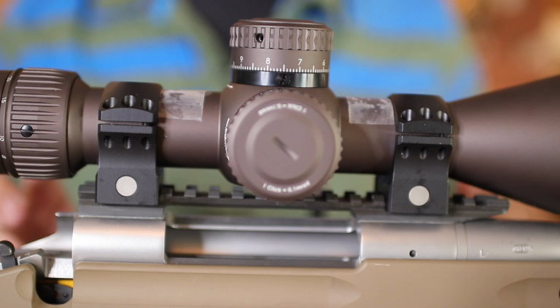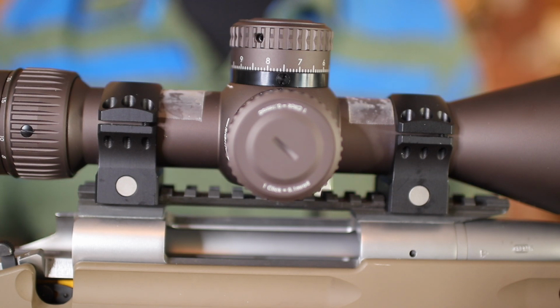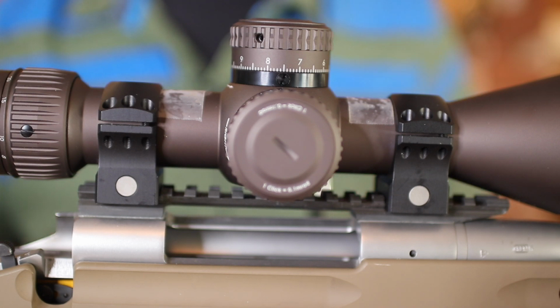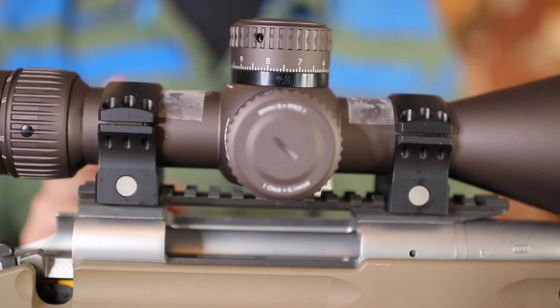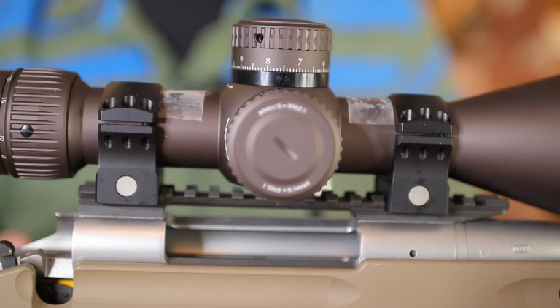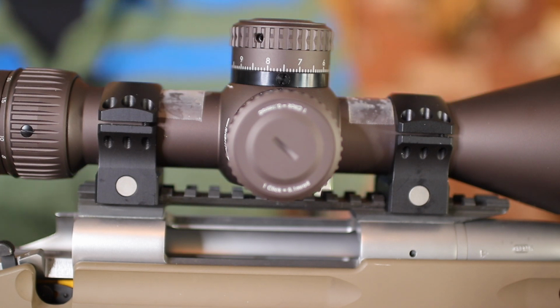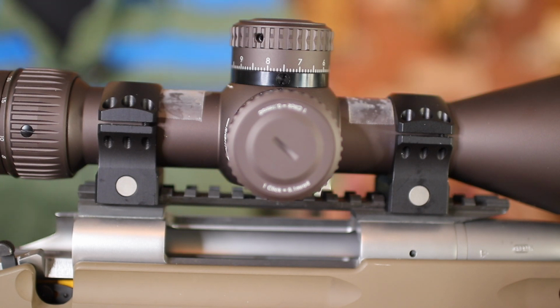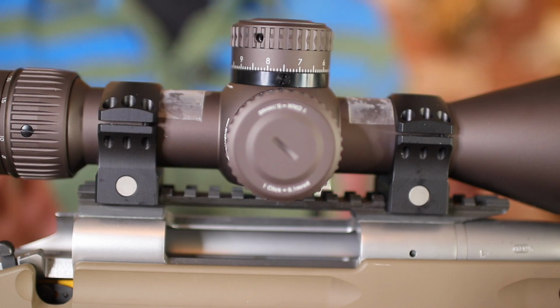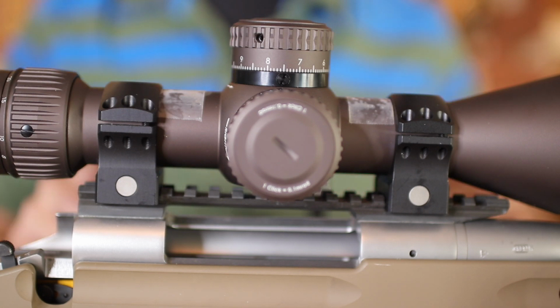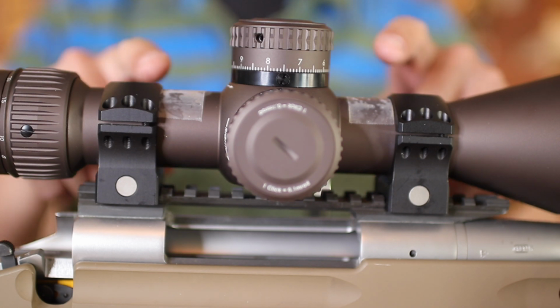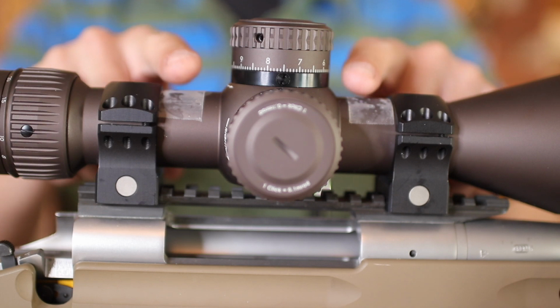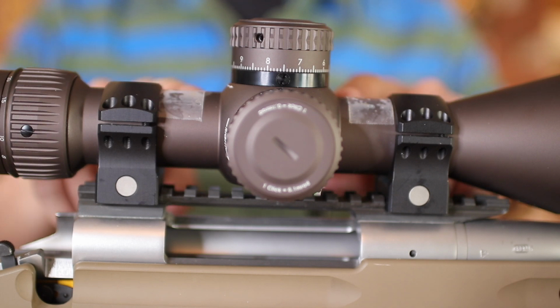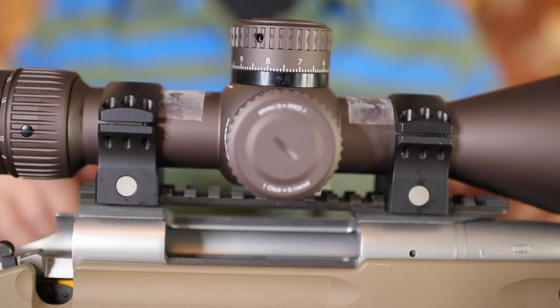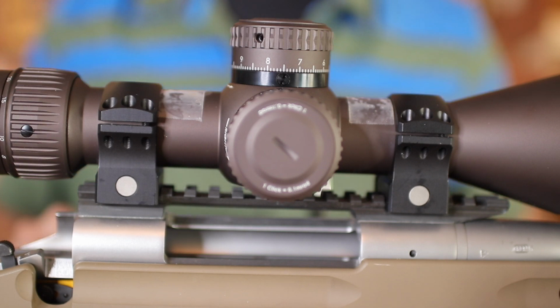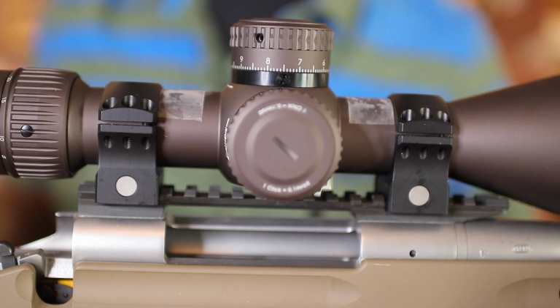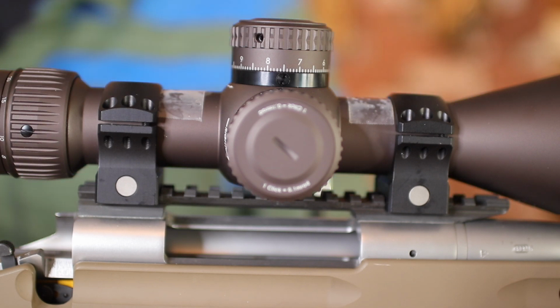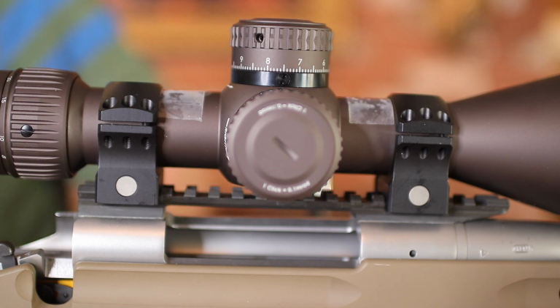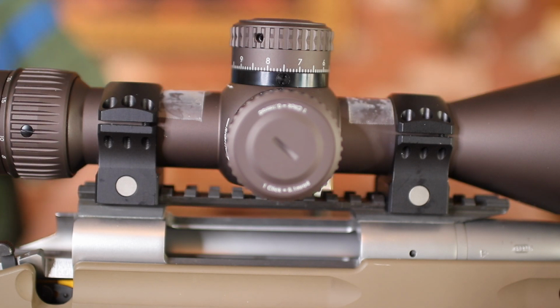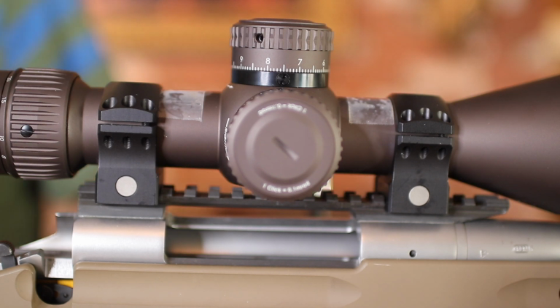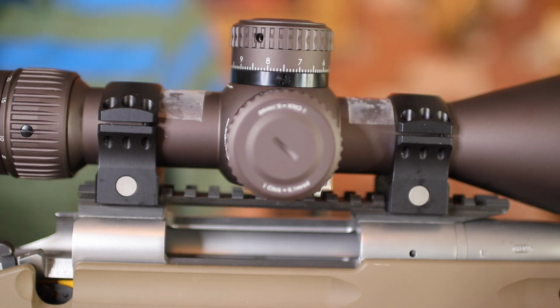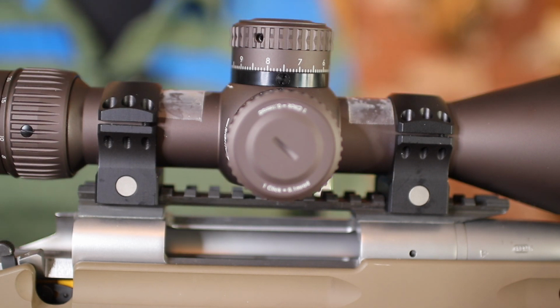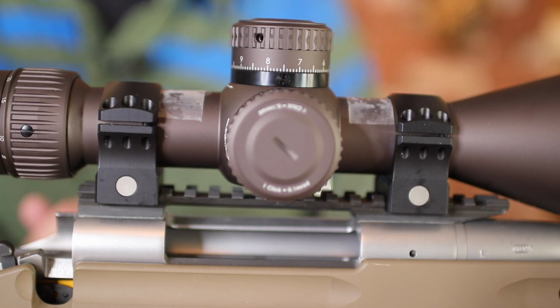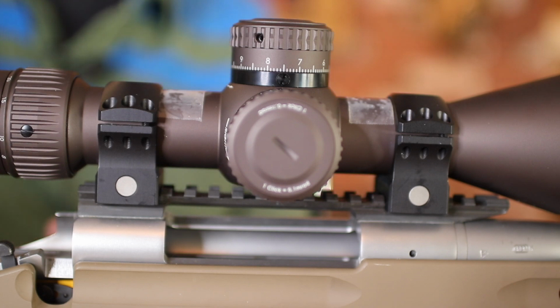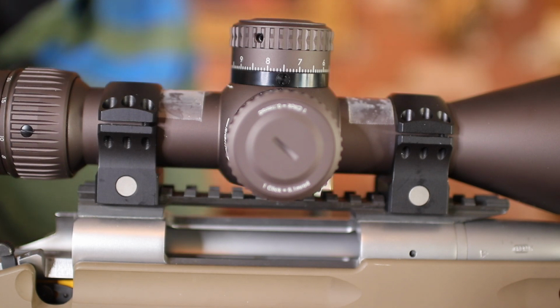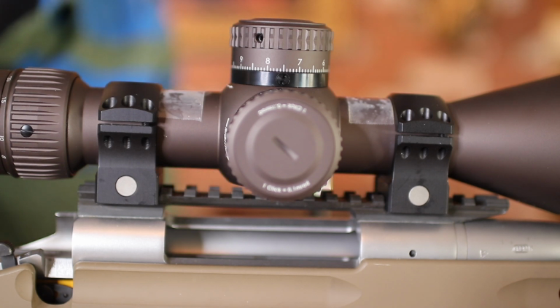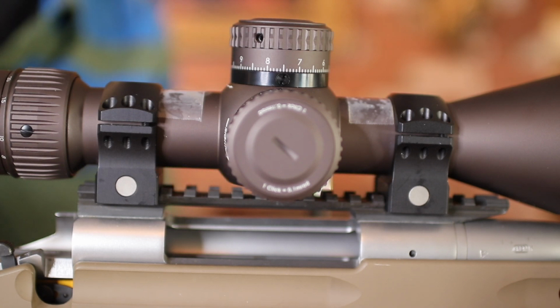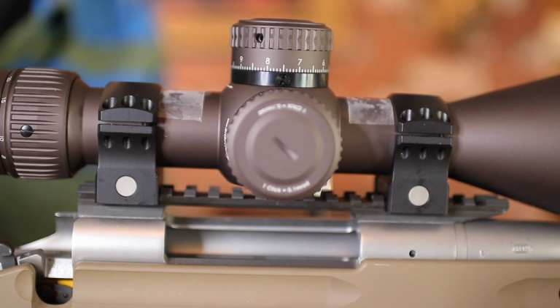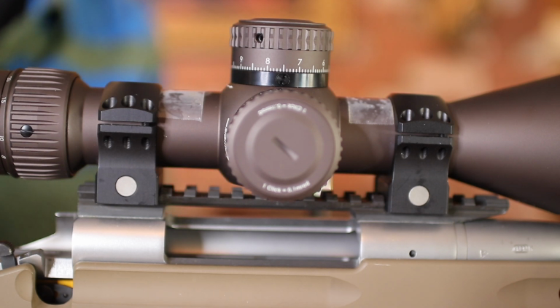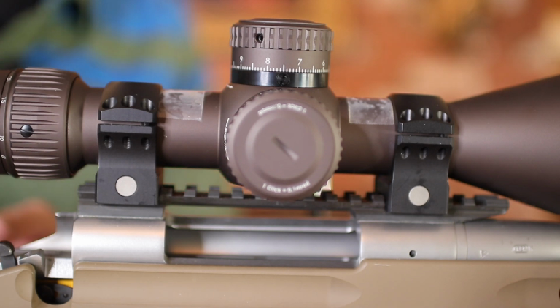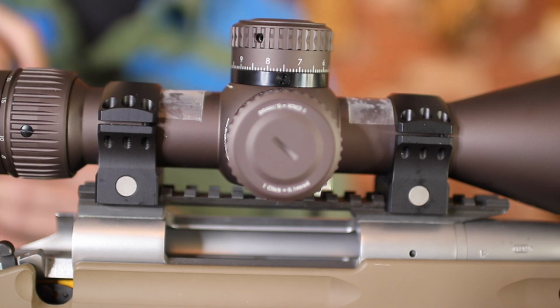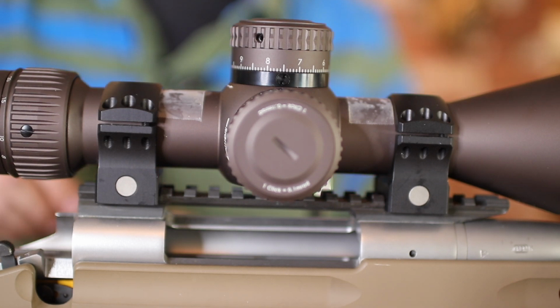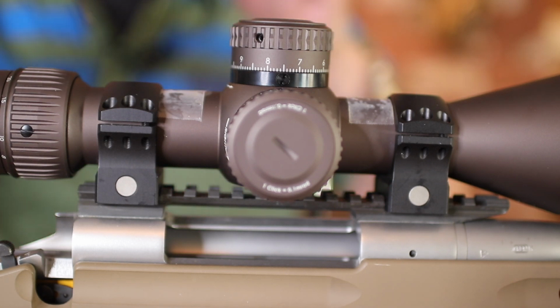As you saw in my last video, we adjusted the eye relief before we started this. I went ahead and put some tape and marked the position of the proper positioning of the scope just so I don't lose my place.